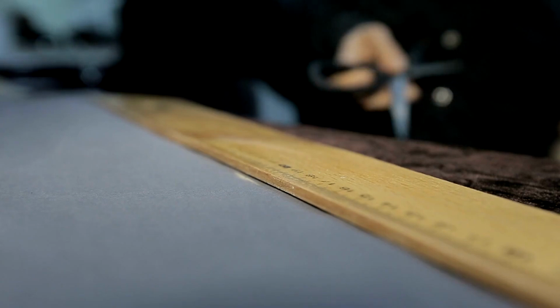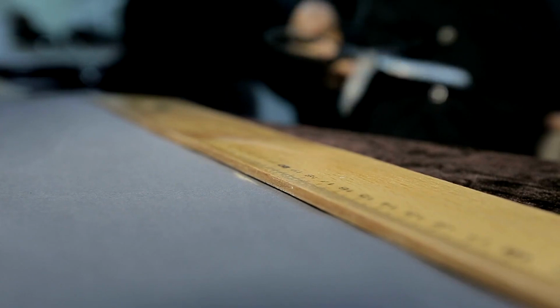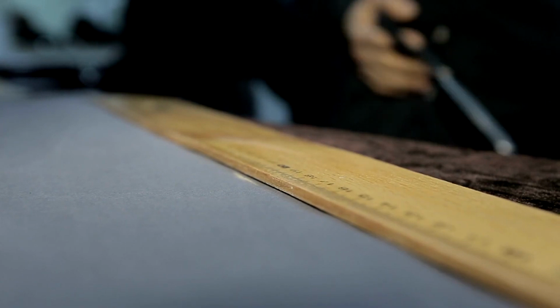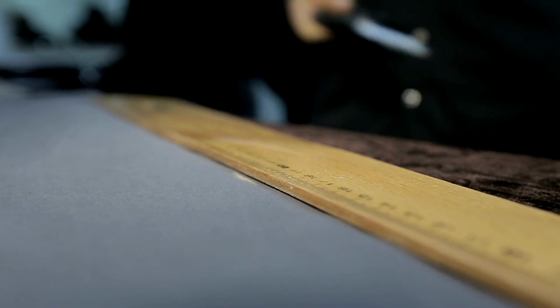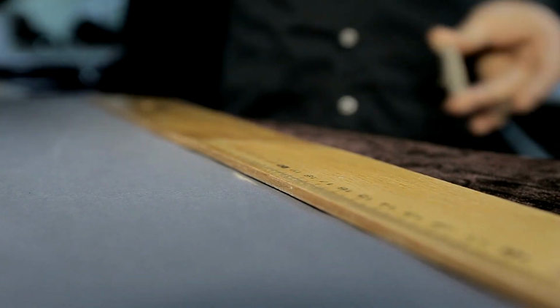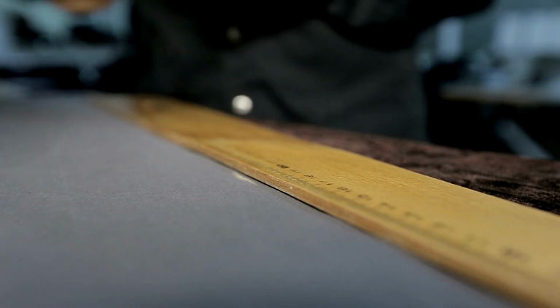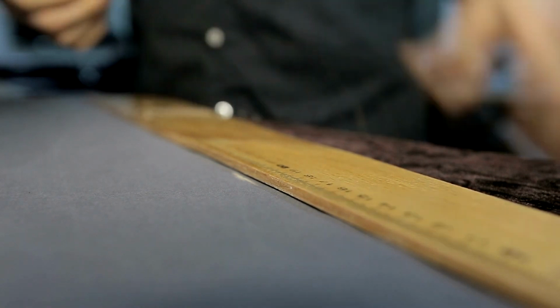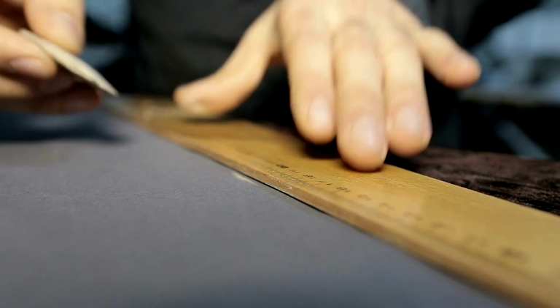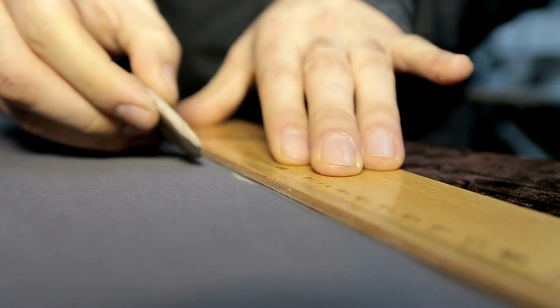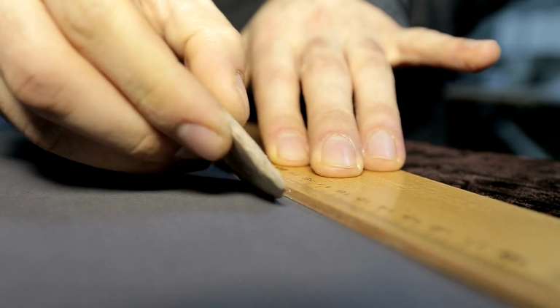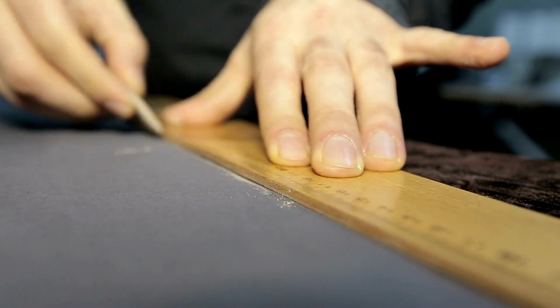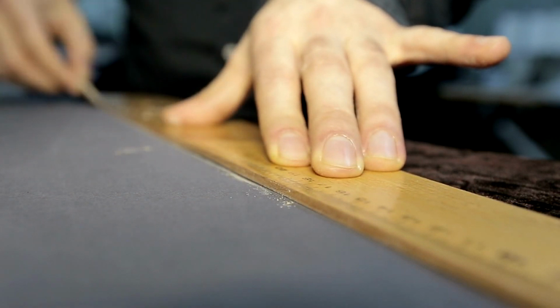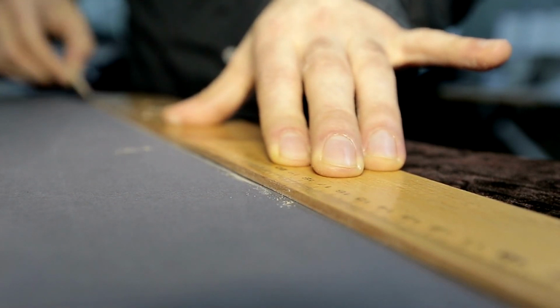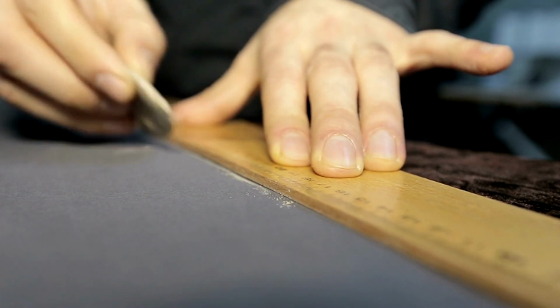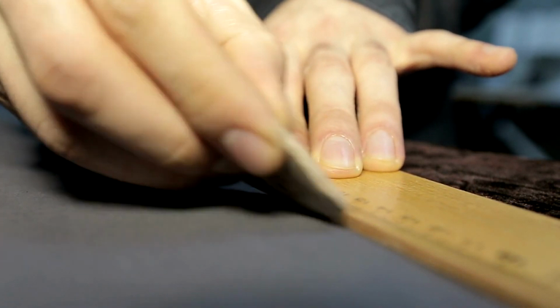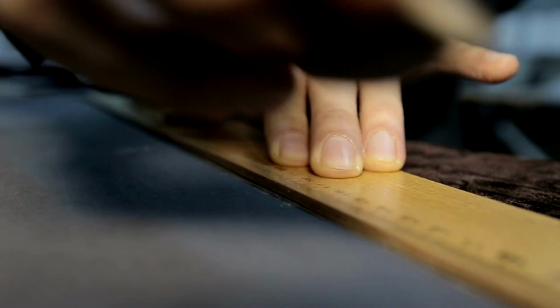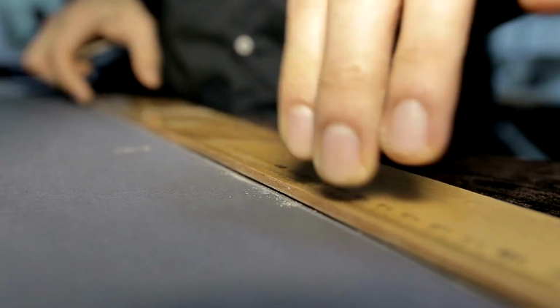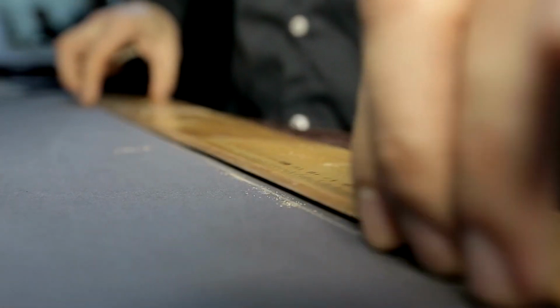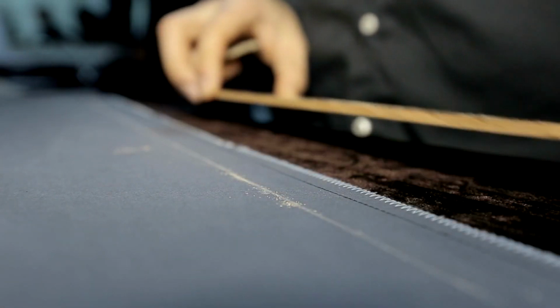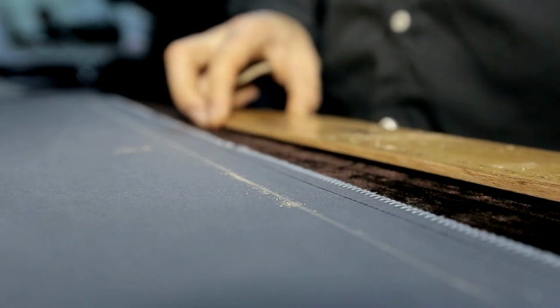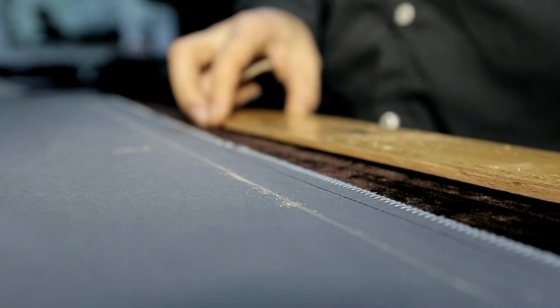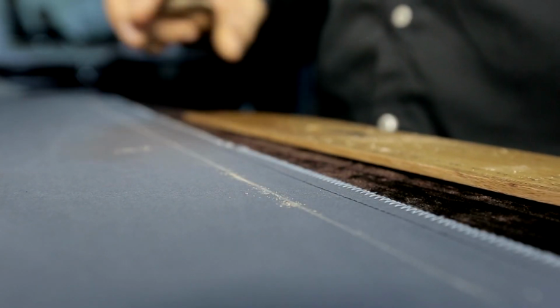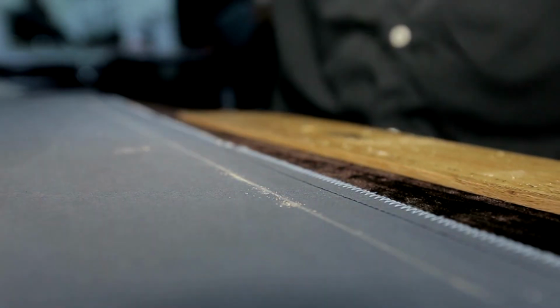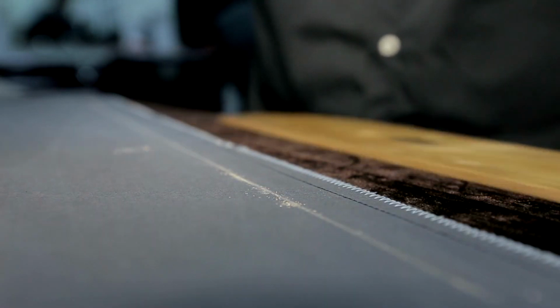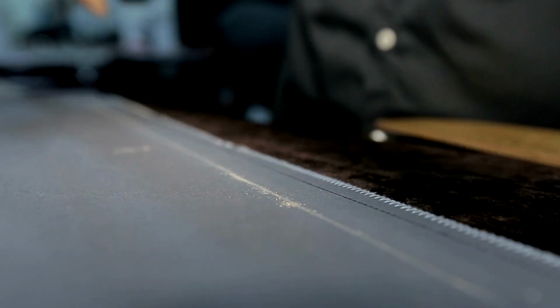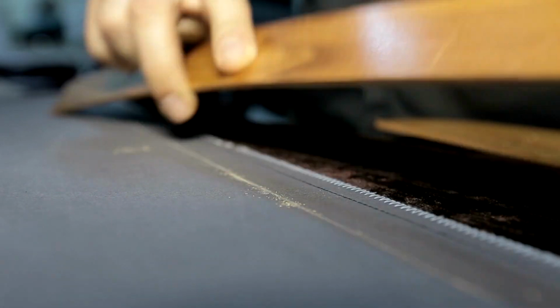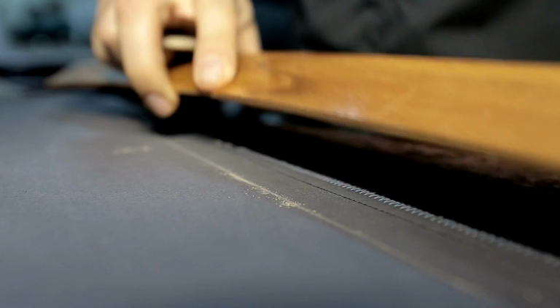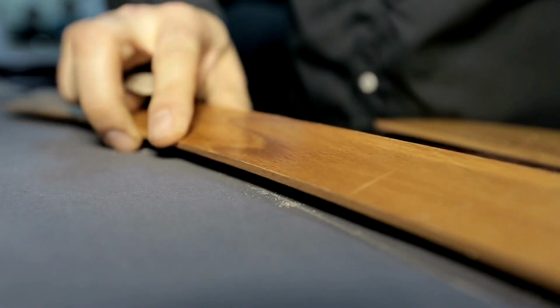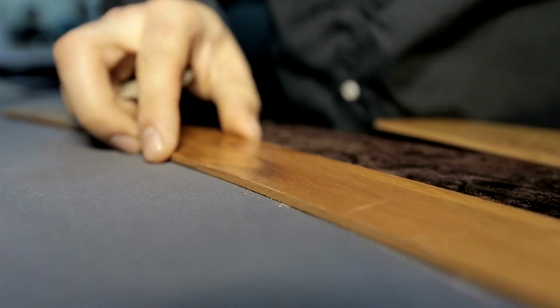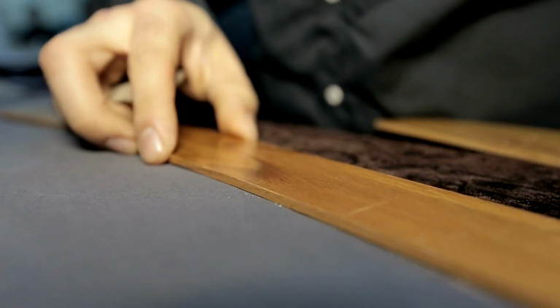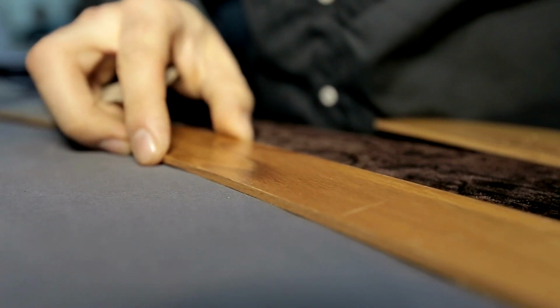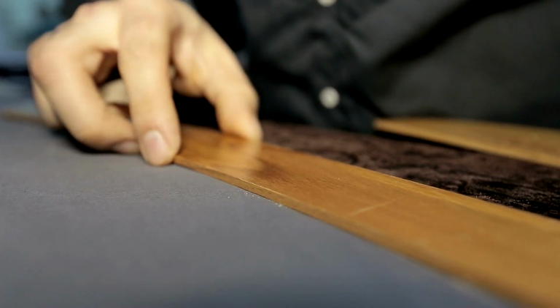Welcome to our comprehensive guide on how to find the best tailors in Toronto. Whether you have a special occasion coming up or simply want to upgrade your wardrobe, finding the perfect tailor is crucial. In this video, we'll share expert advice to help you make an informed choice.